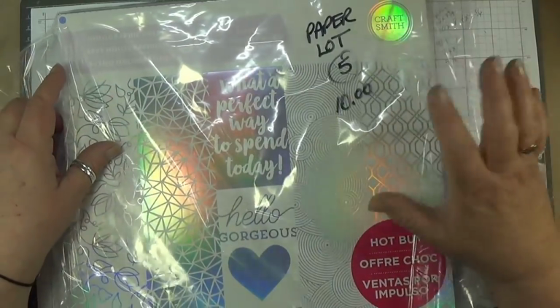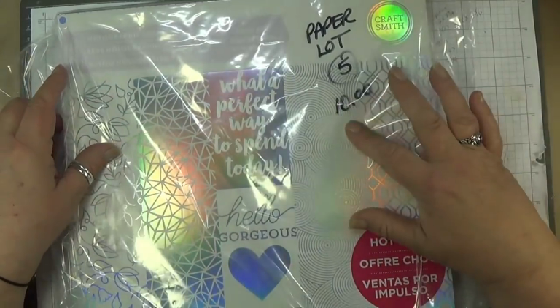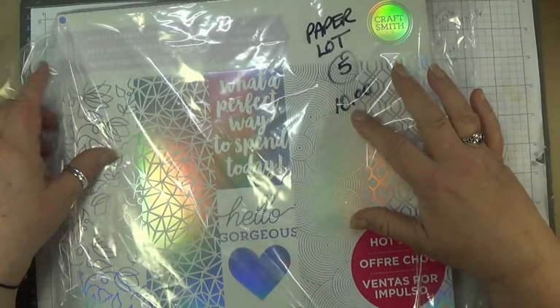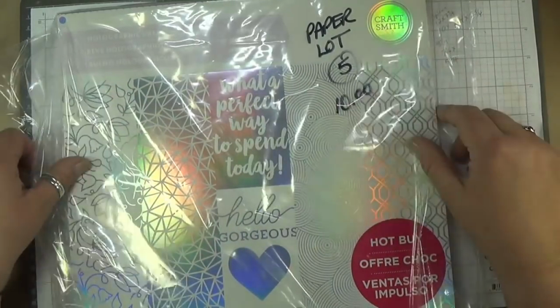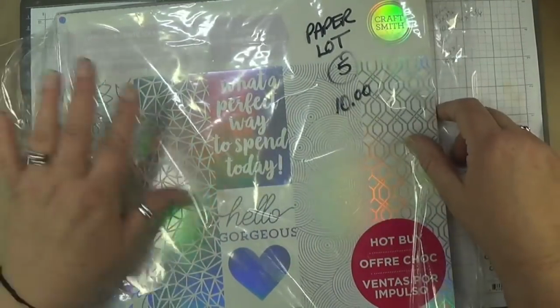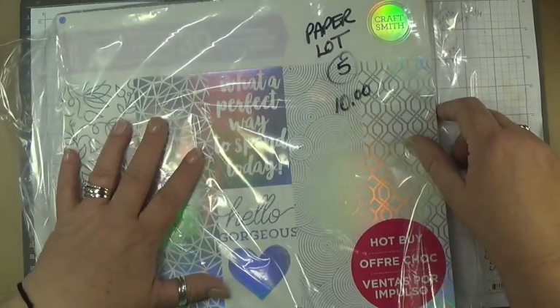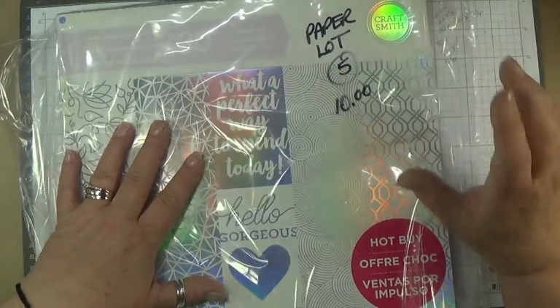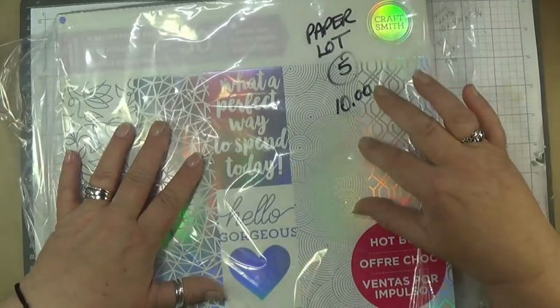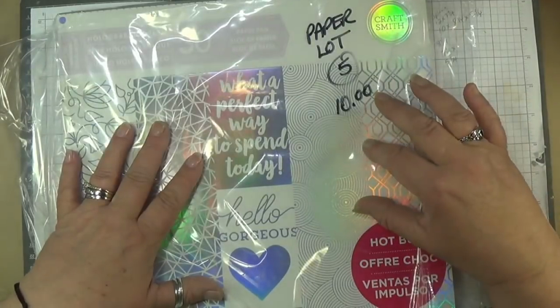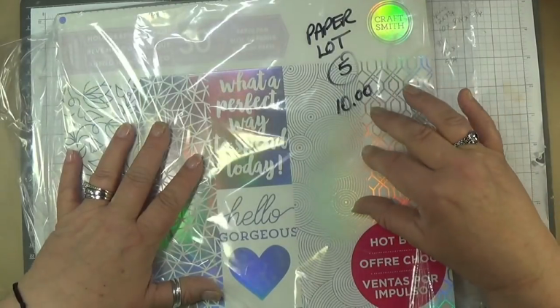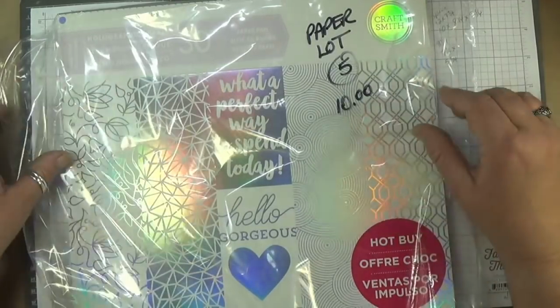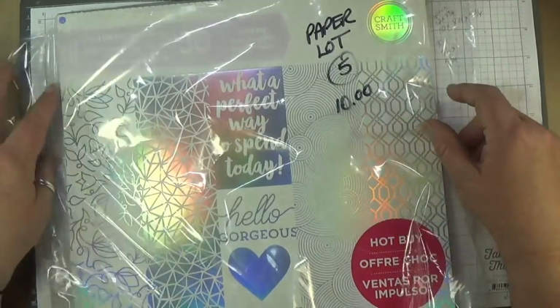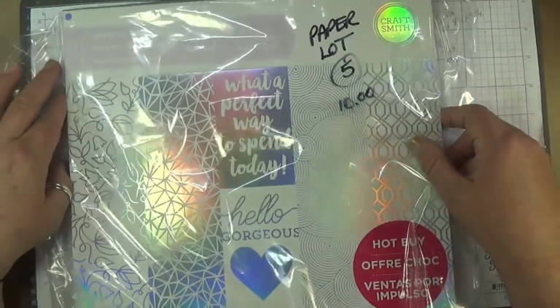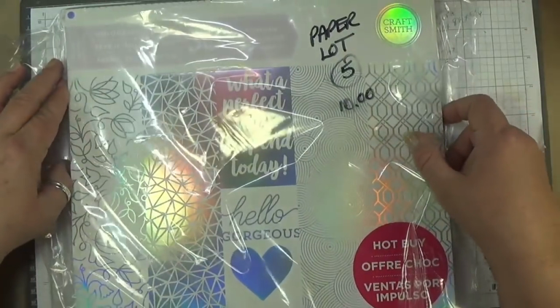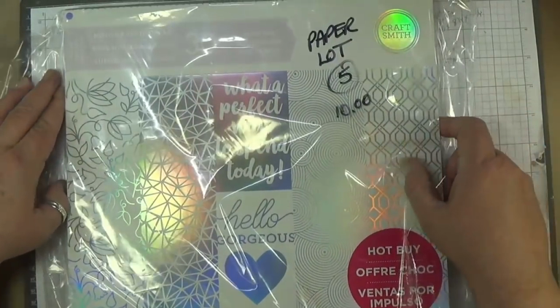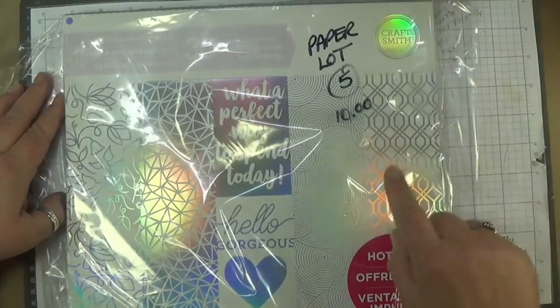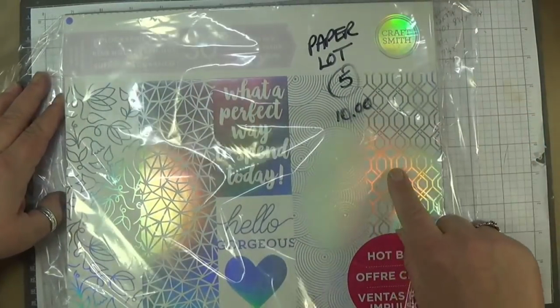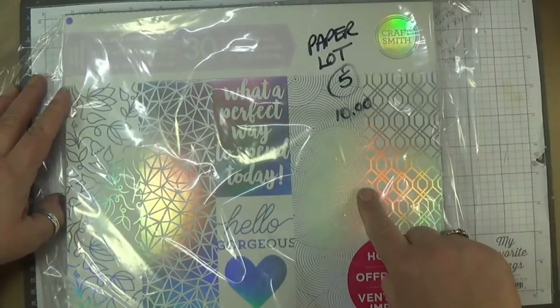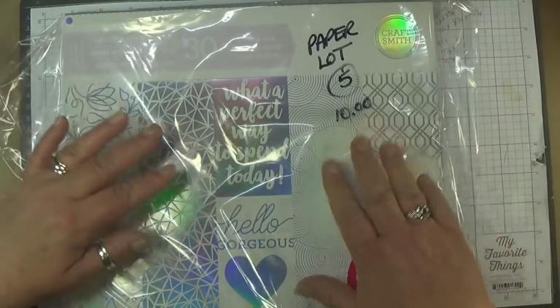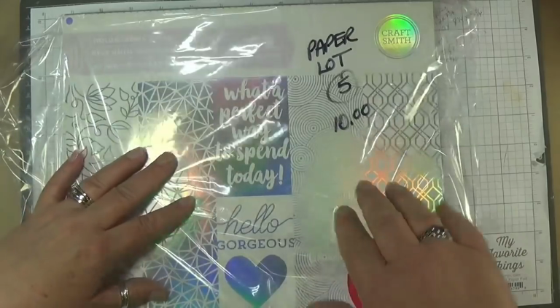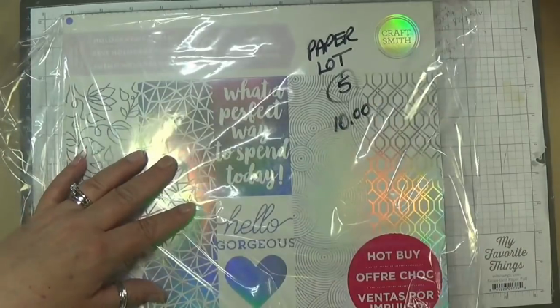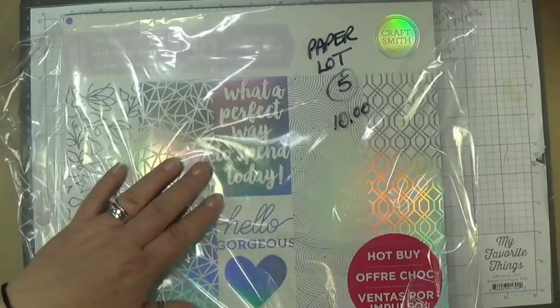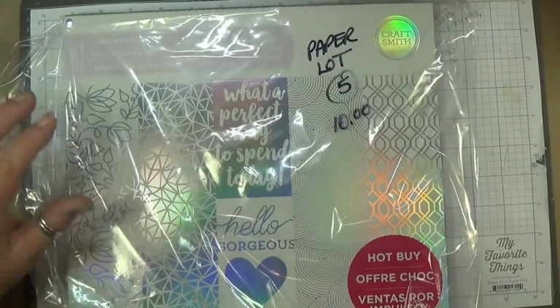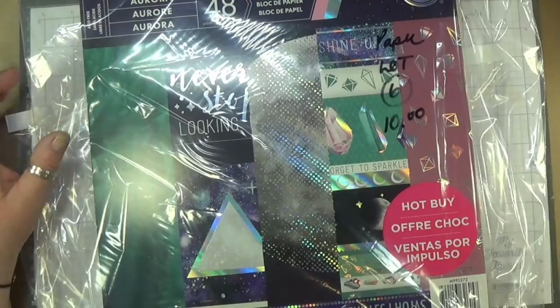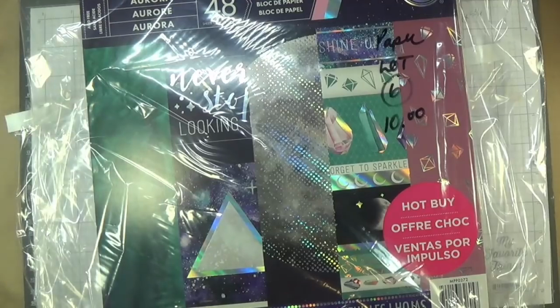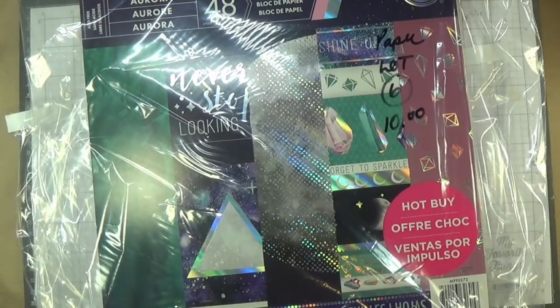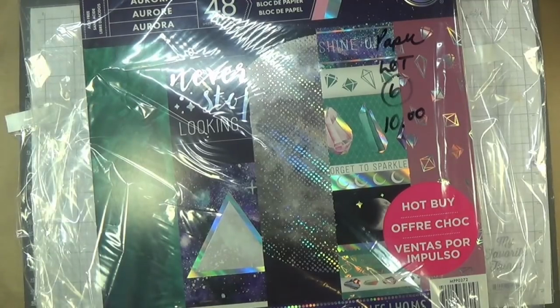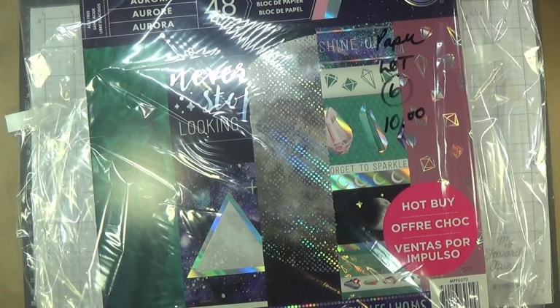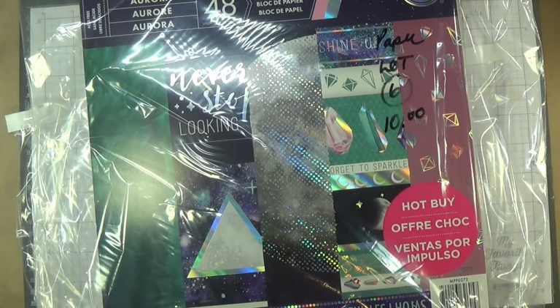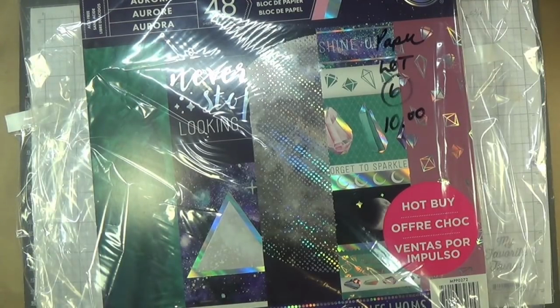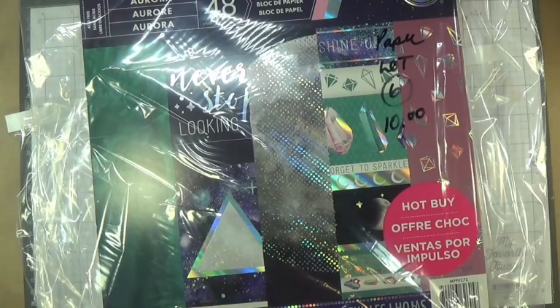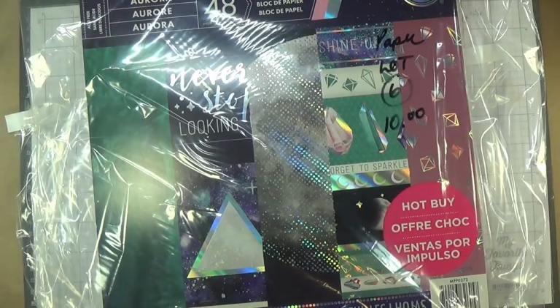Lot five — two packs of the holographic, same as lot four and lot three, $10, two packs. That's it for the Holographic.